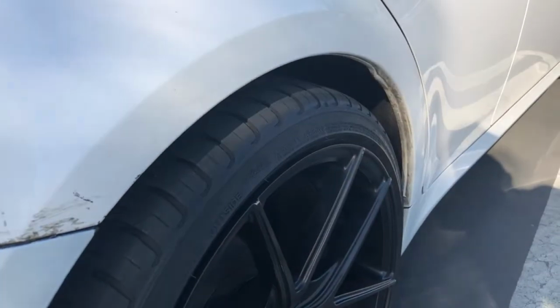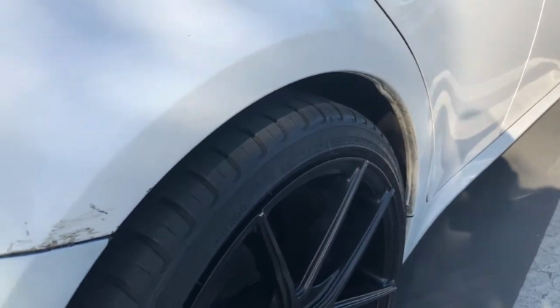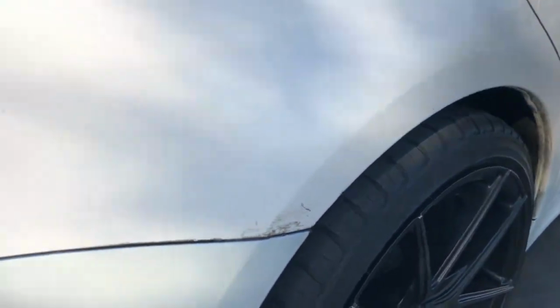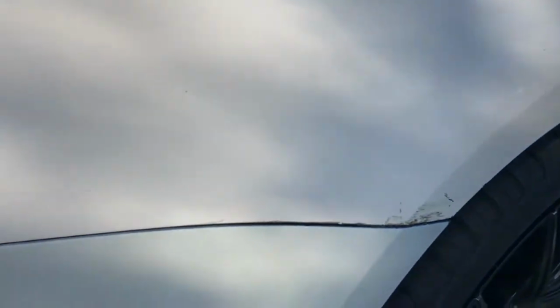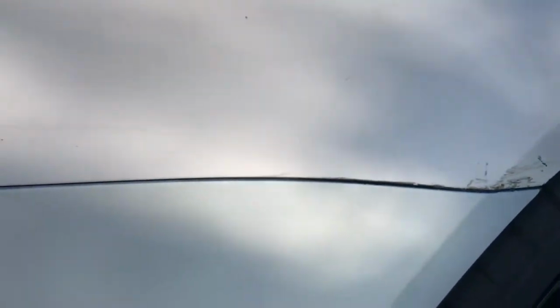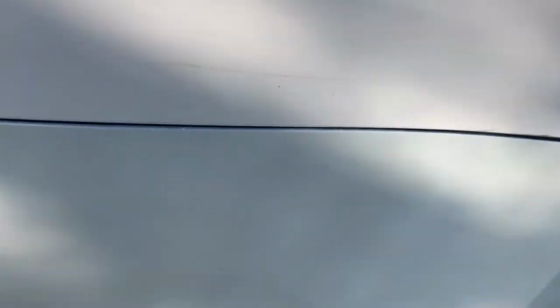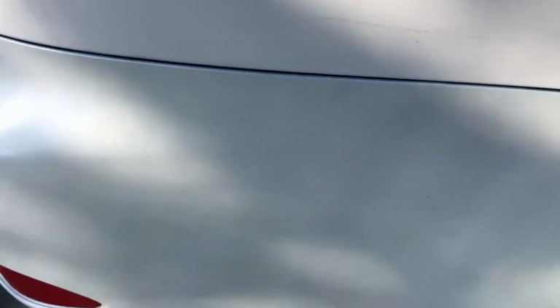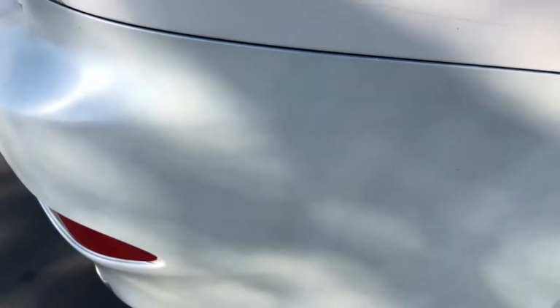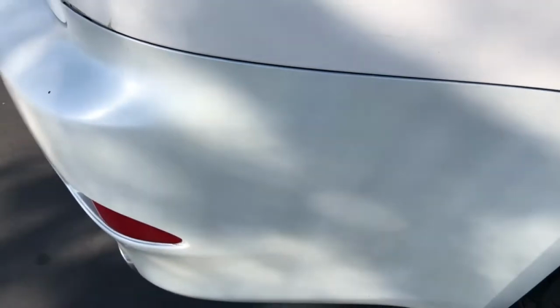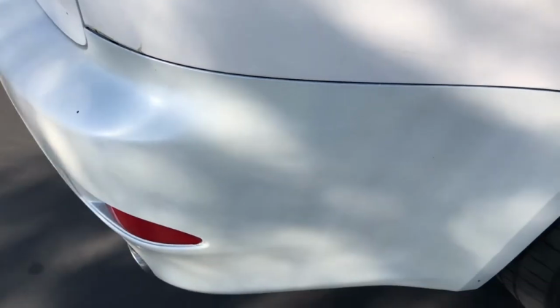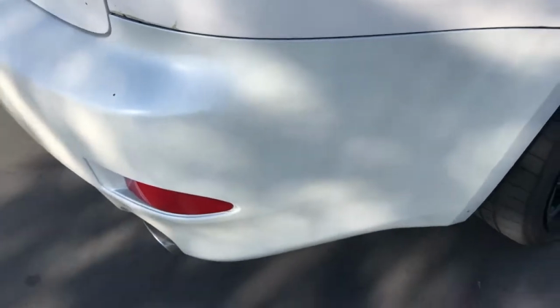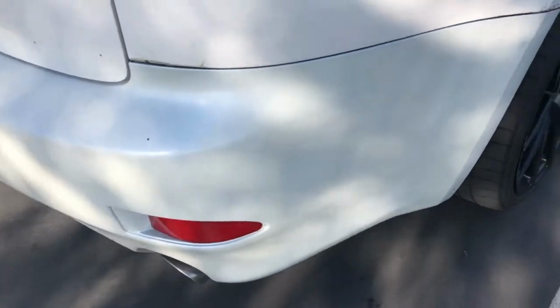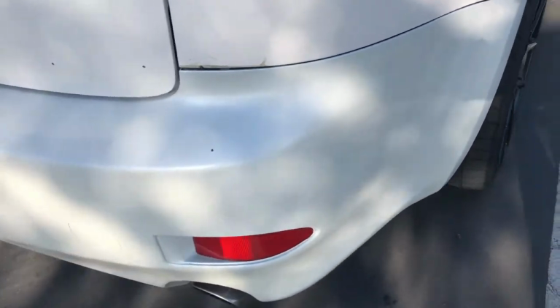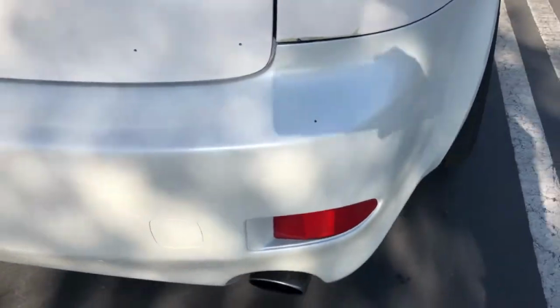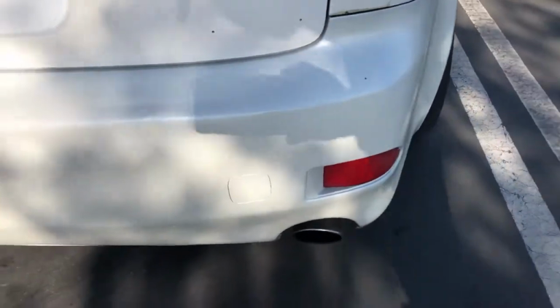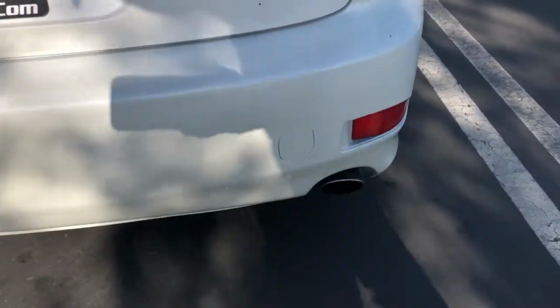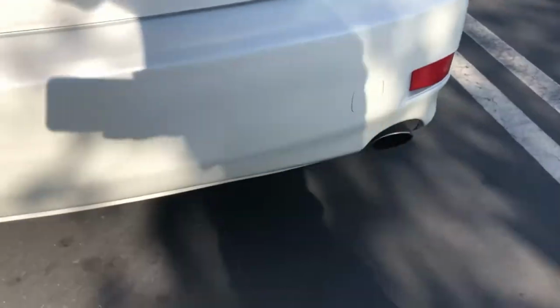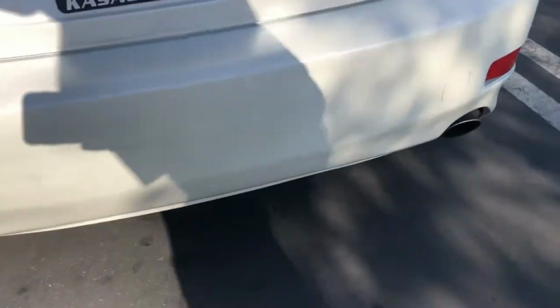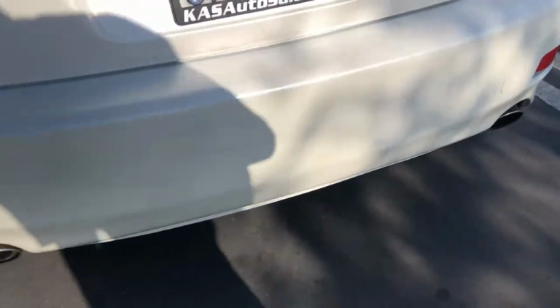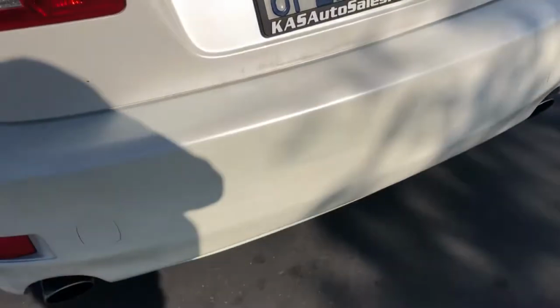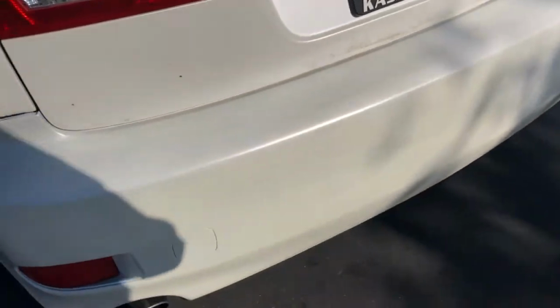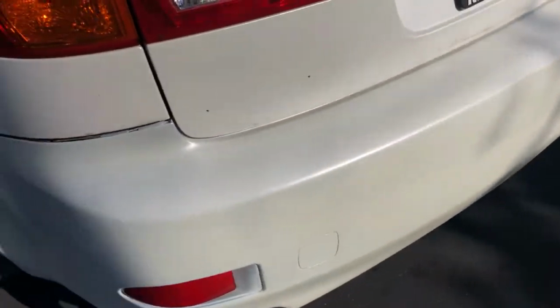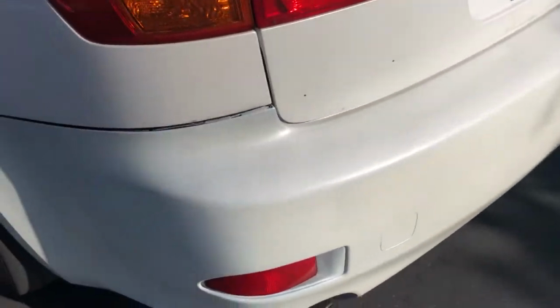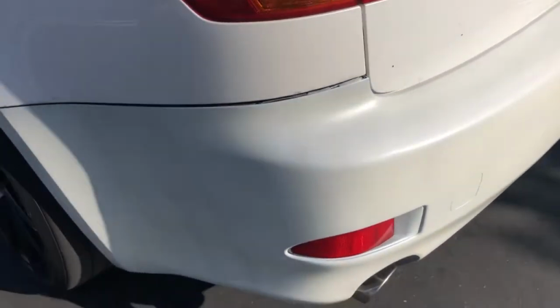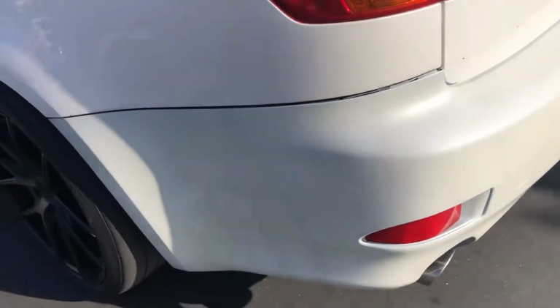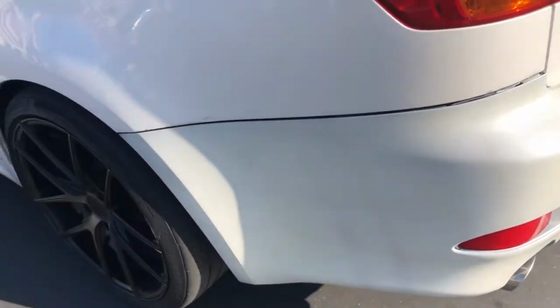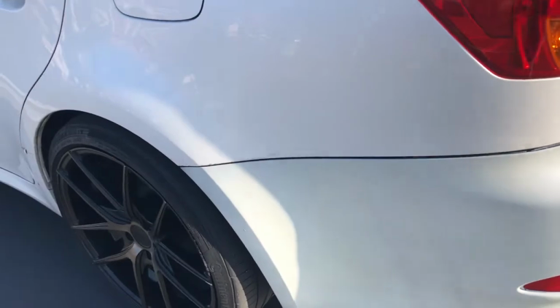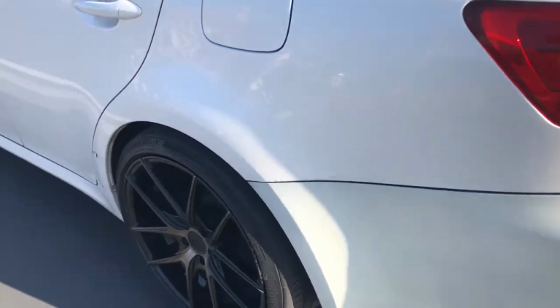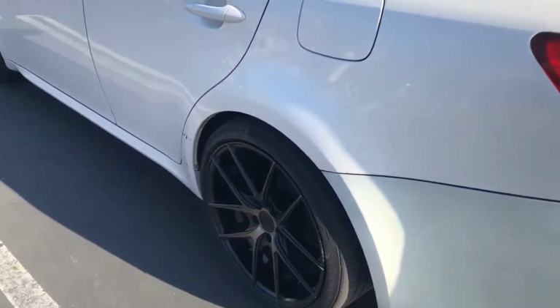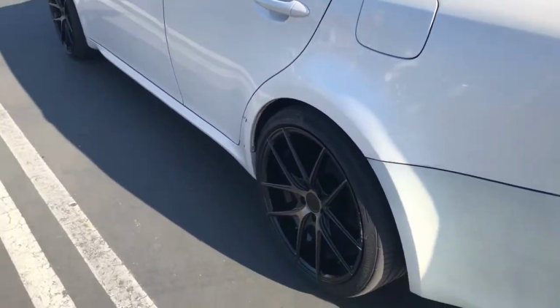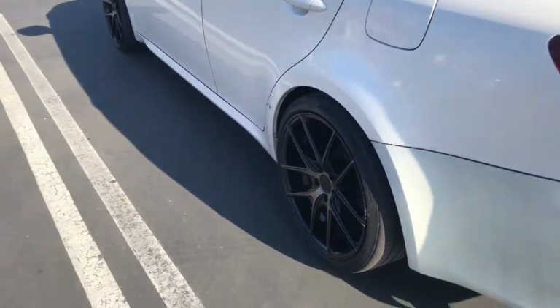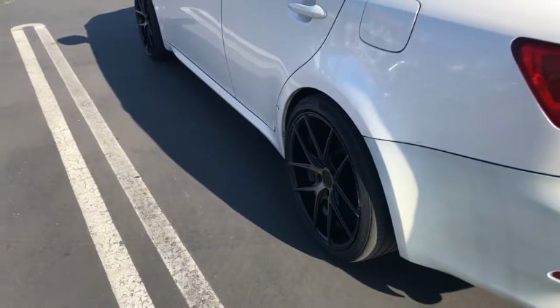This bumper was black and I kind of did a shitty rattle can job on it — not permanently, but just to get the body color all the same for a little bit.